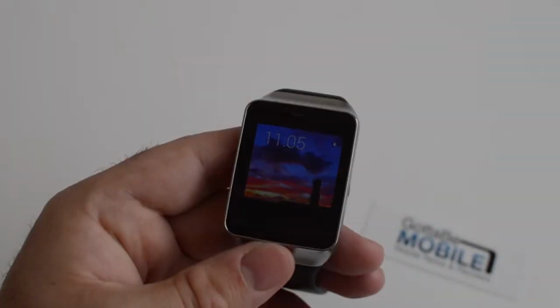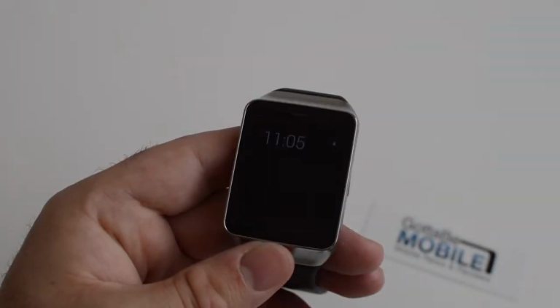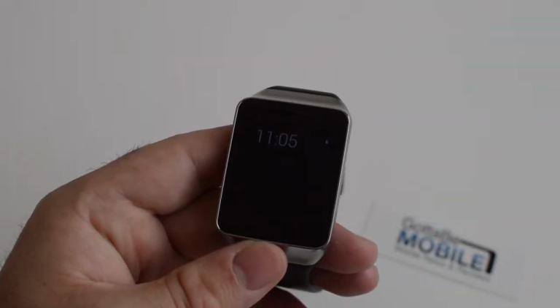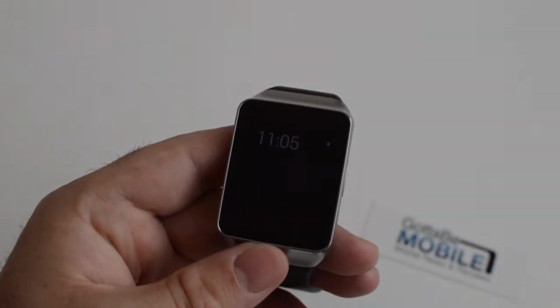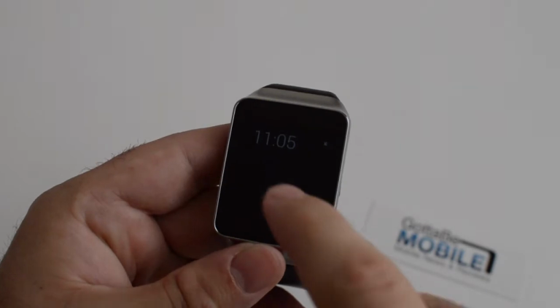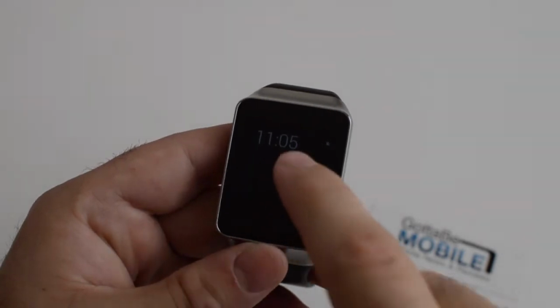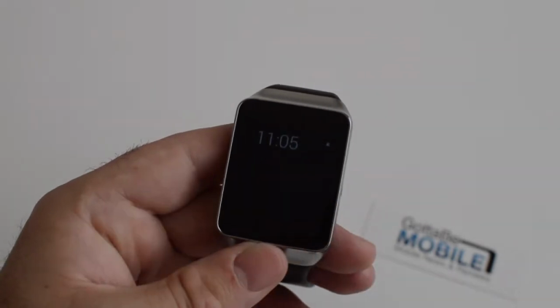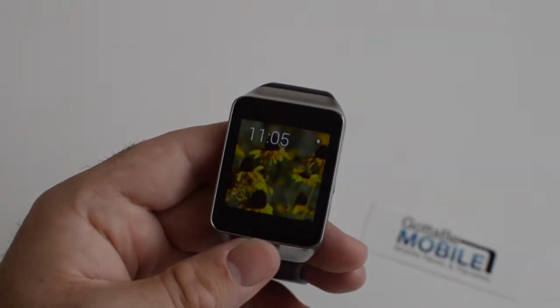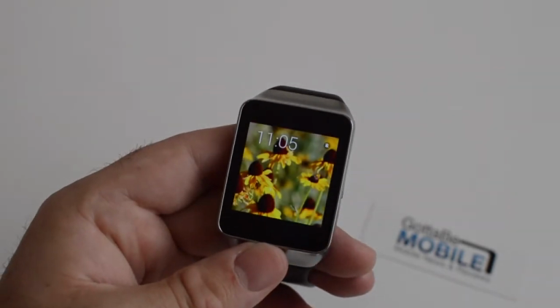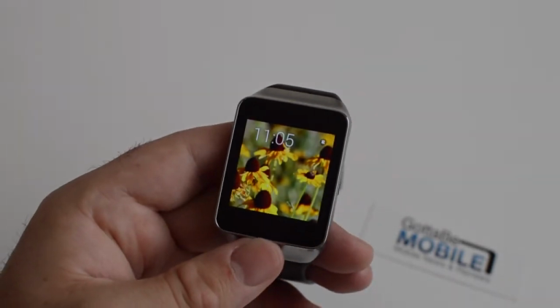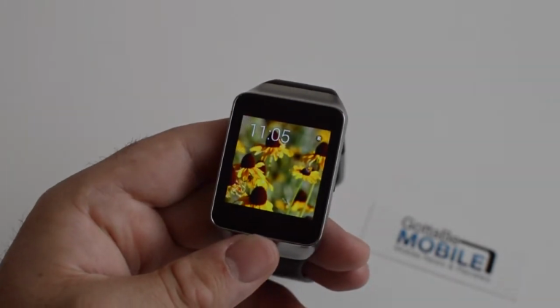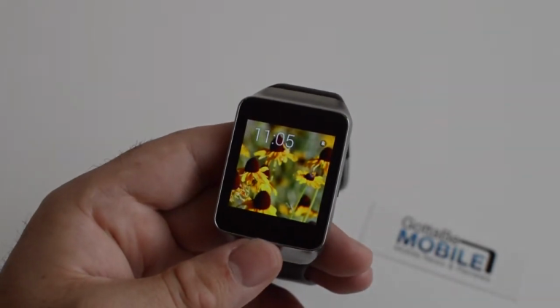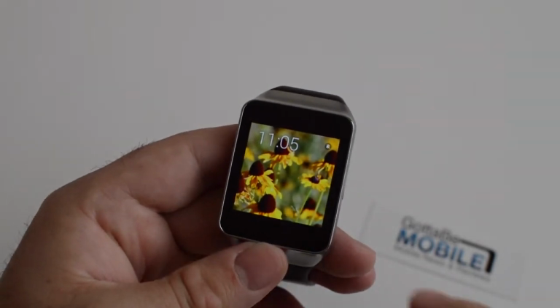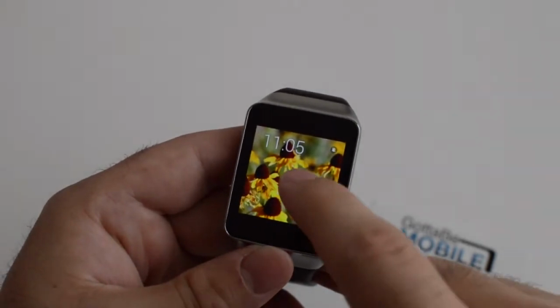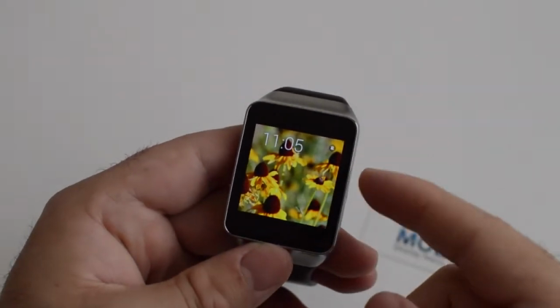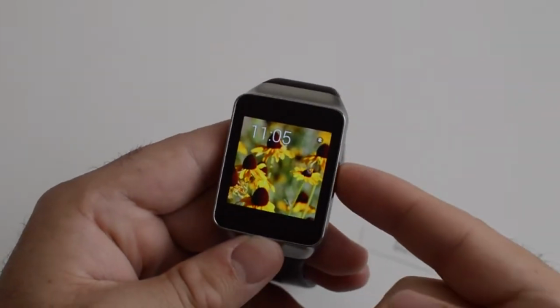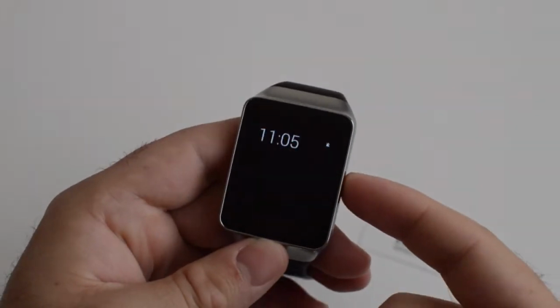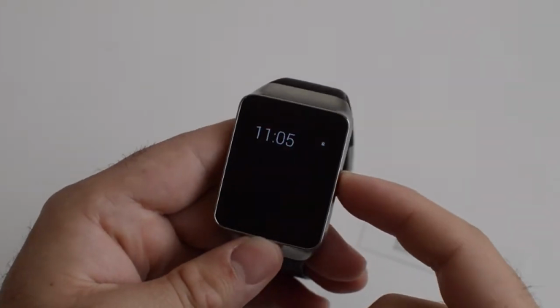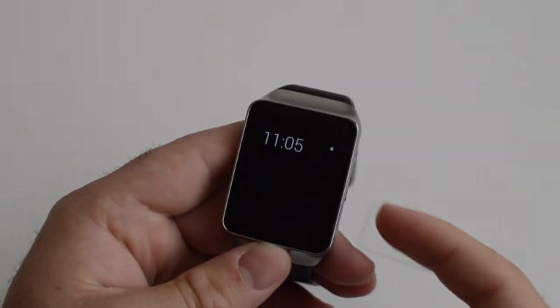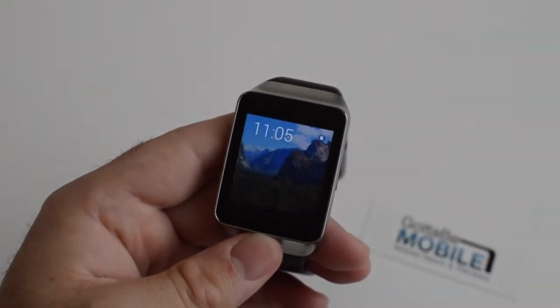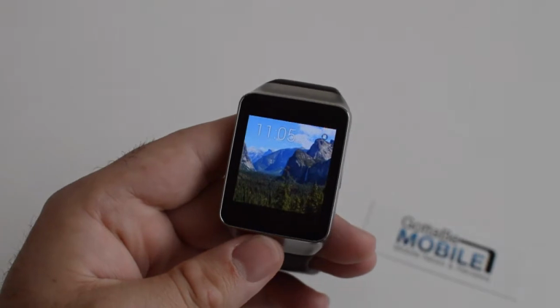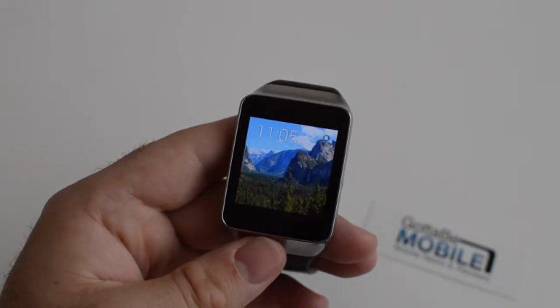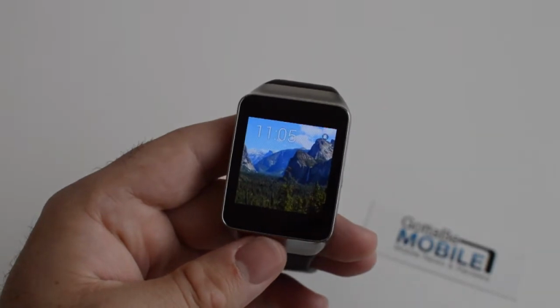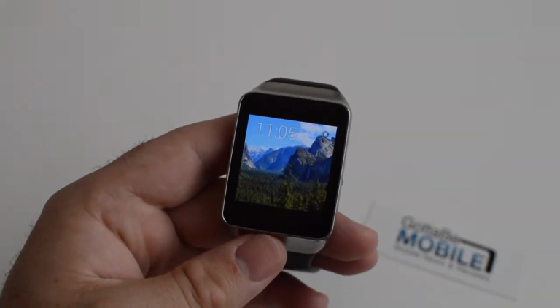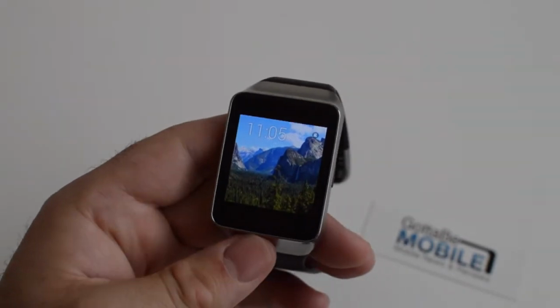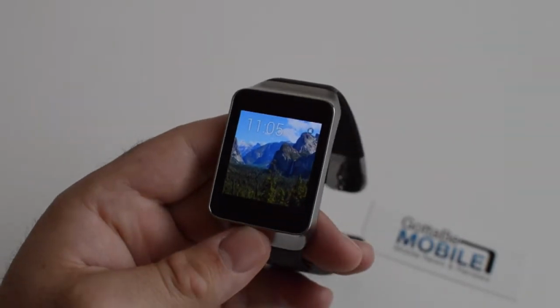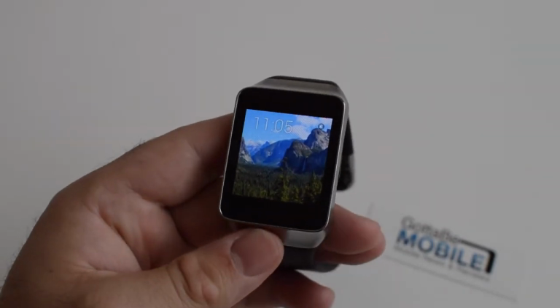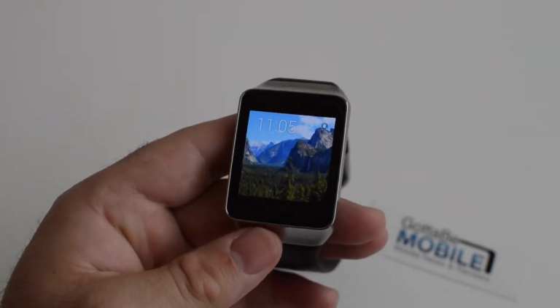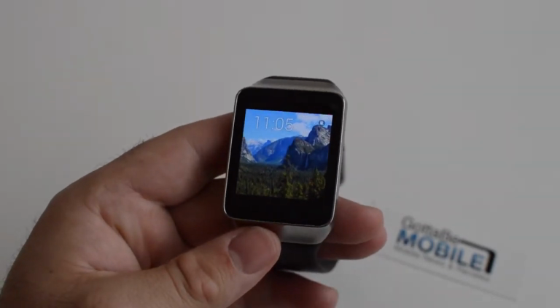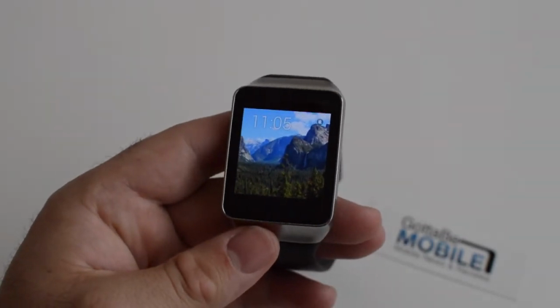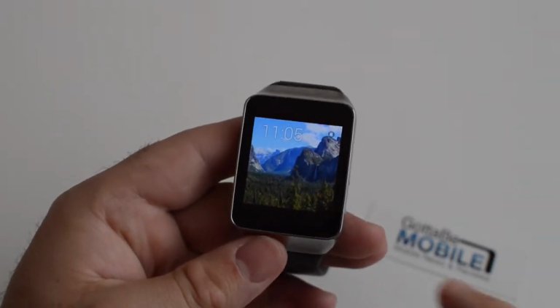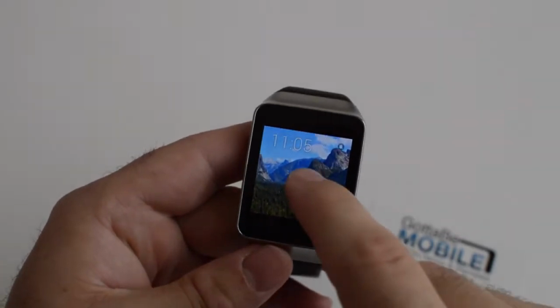Hey, what's up there guys? Corey here with Gotta Be Mobile. Today we're taking a look at Android Wear. This is the Samsung Gear Live running the brand new Android Wear. What we wanted to do real quick, very simple, is show you how to change the watch faces.